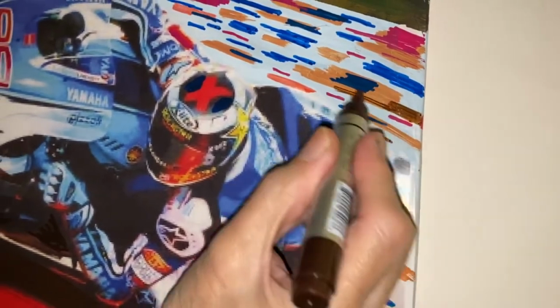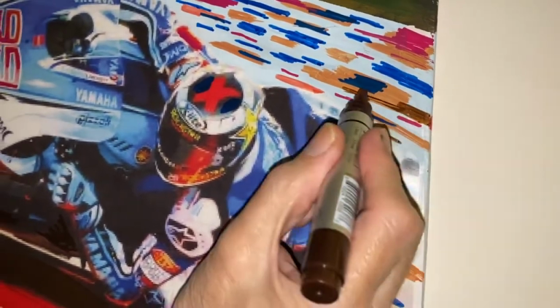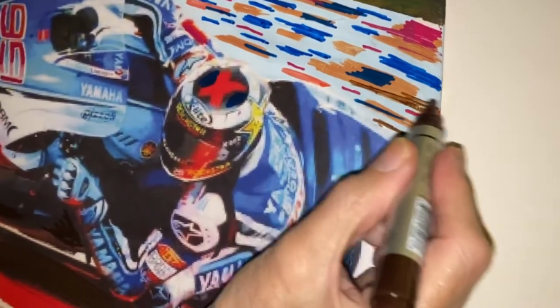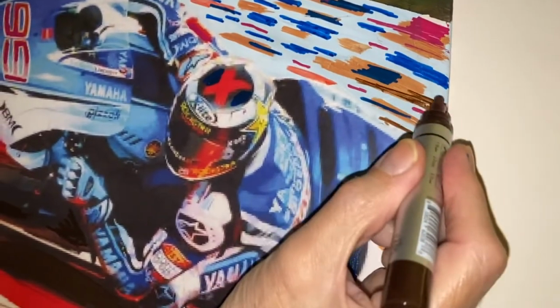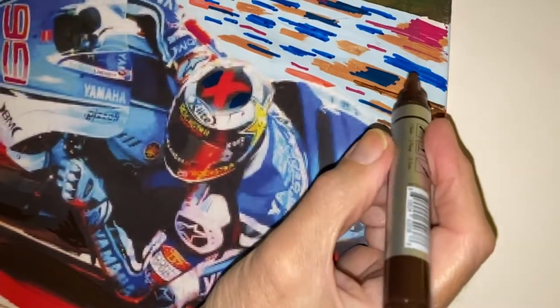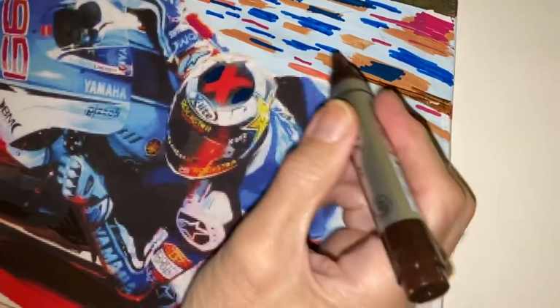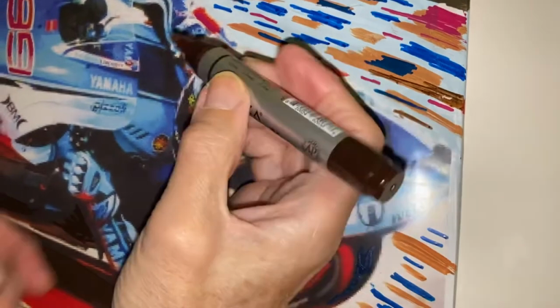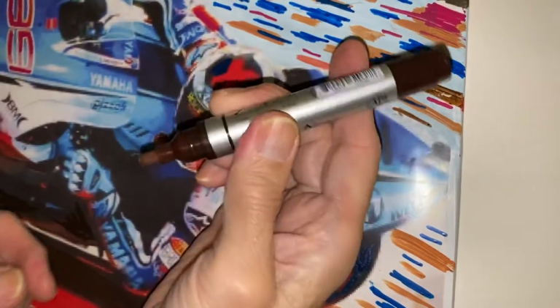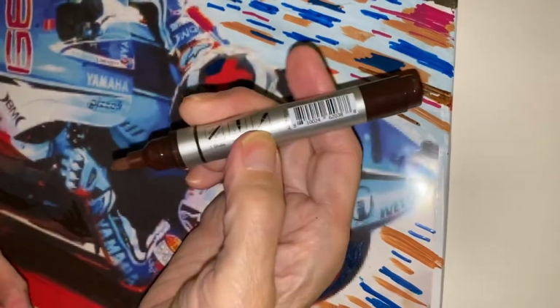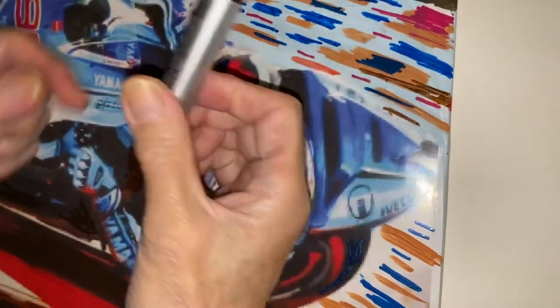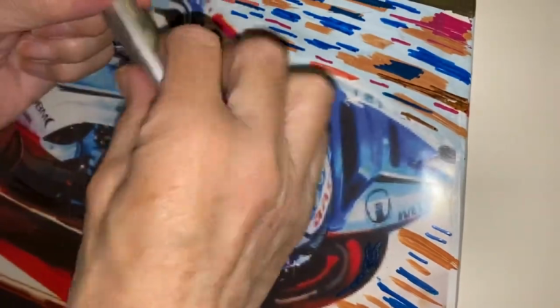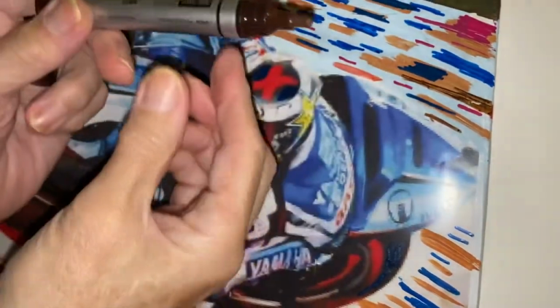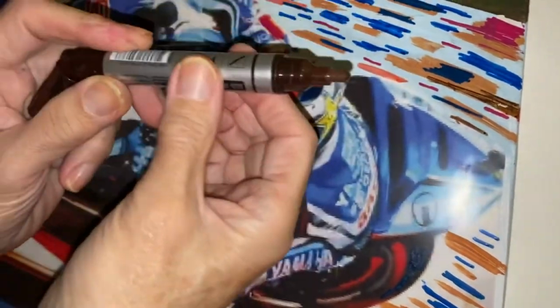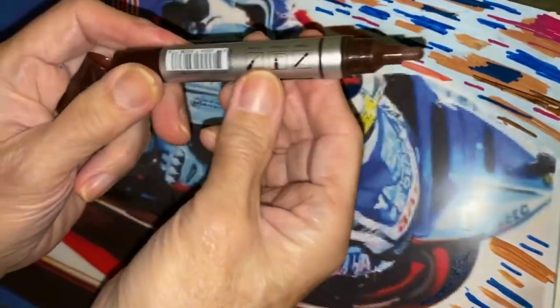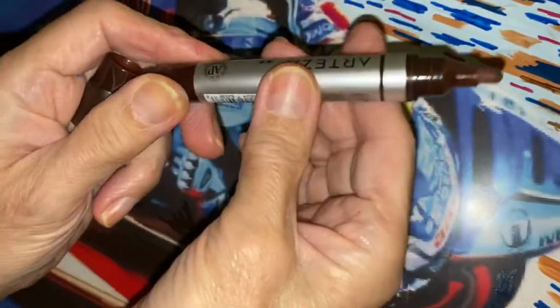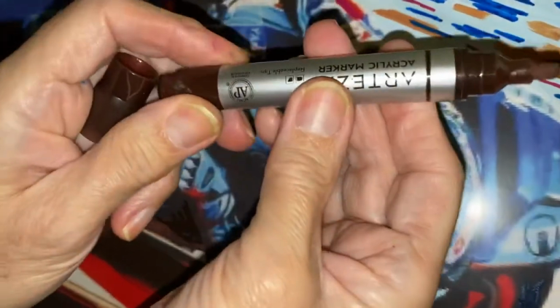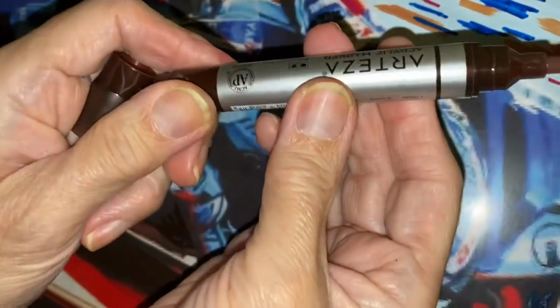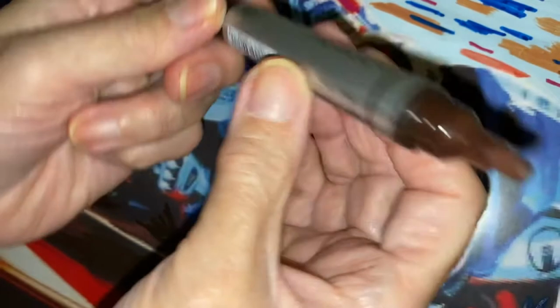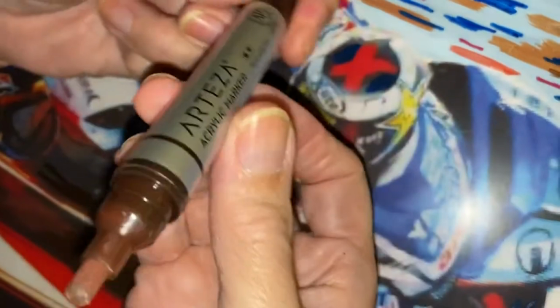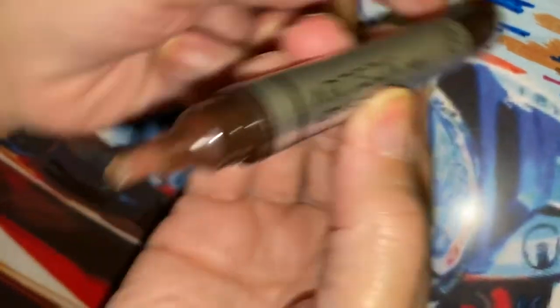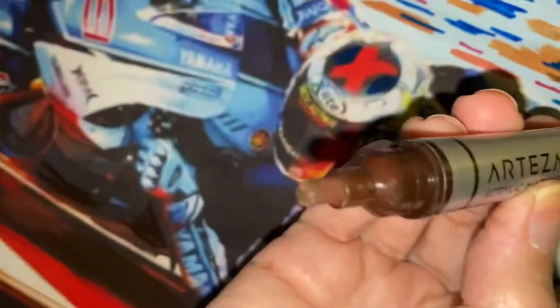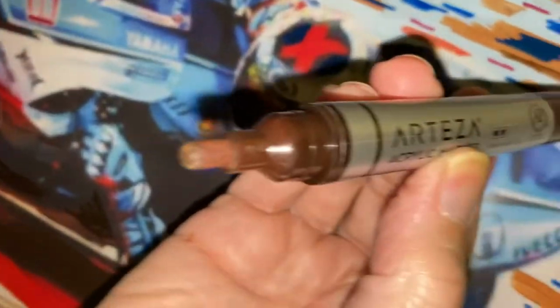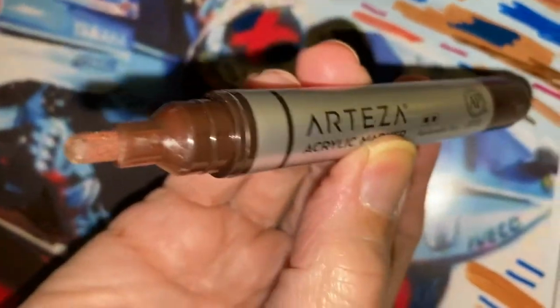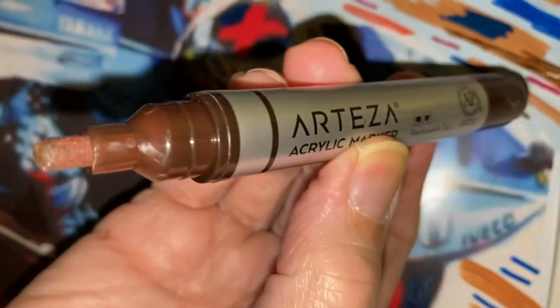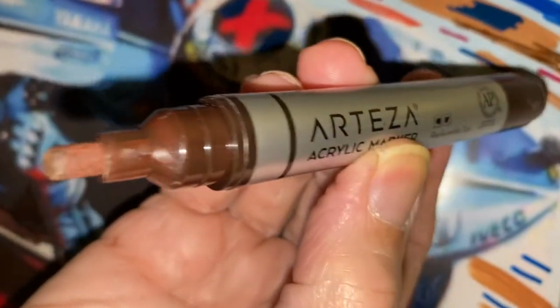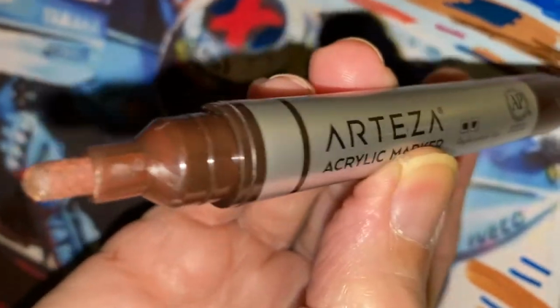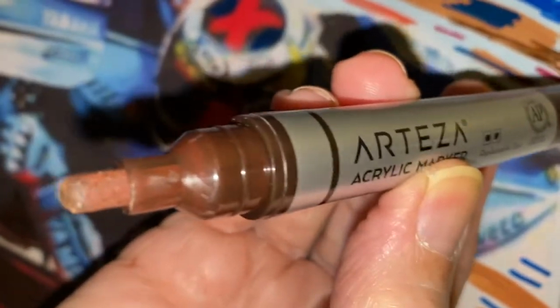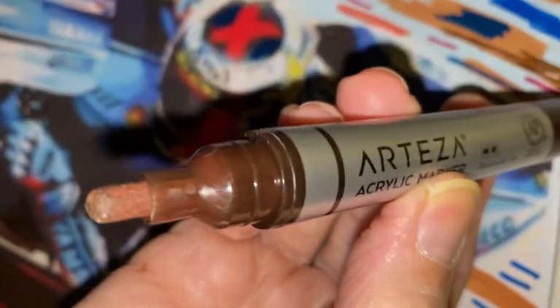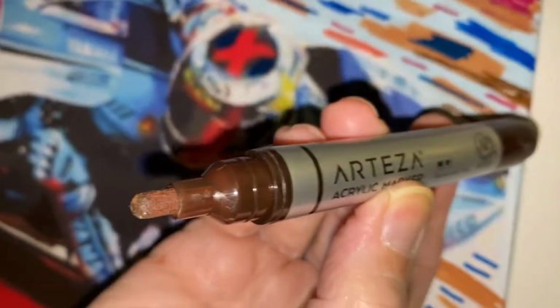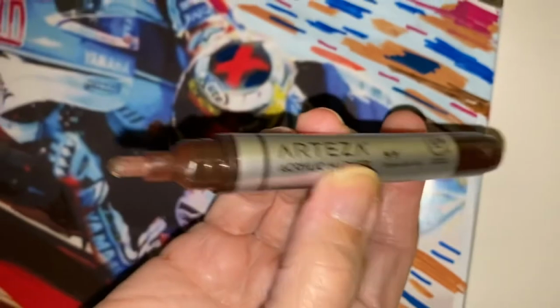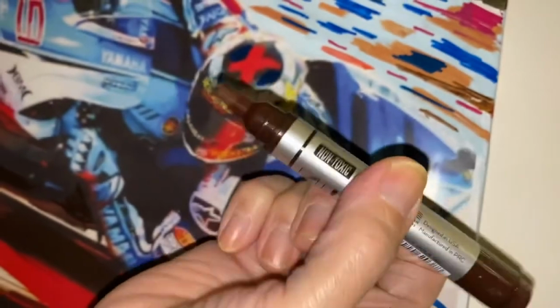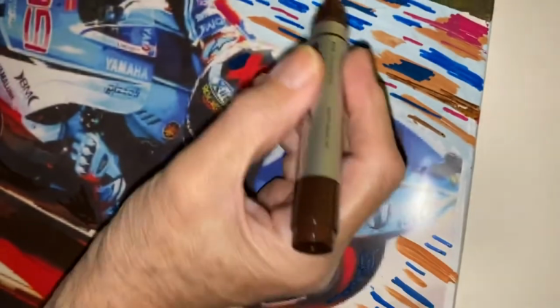The brand is Artista — look, there they are, Artista. Look, fantastic. The pen is very, very good. They do this job and make it very easy for you.